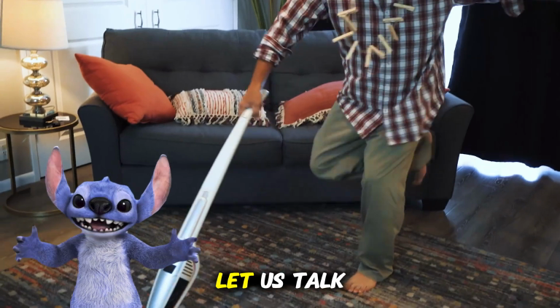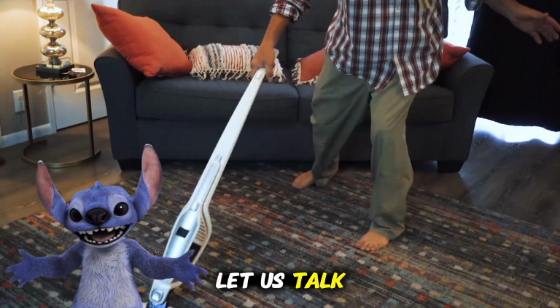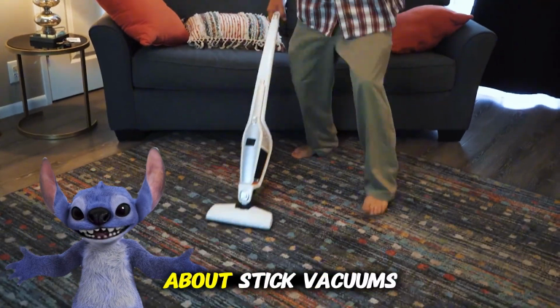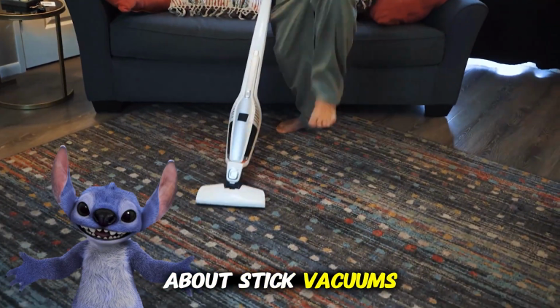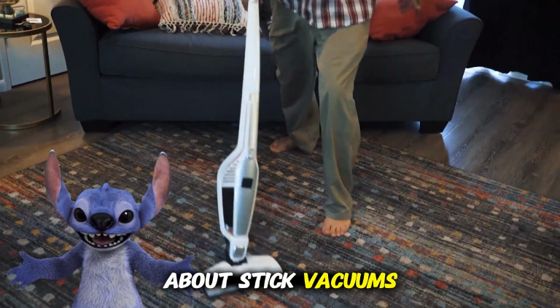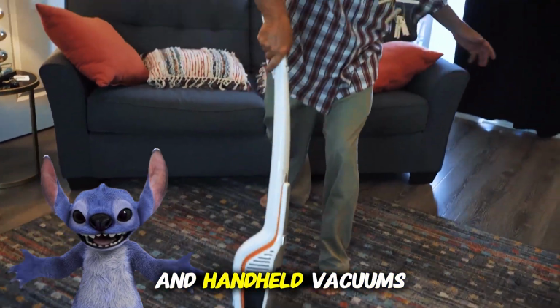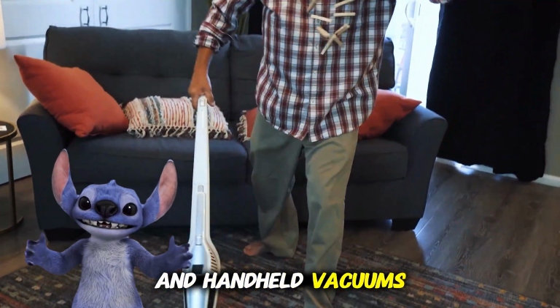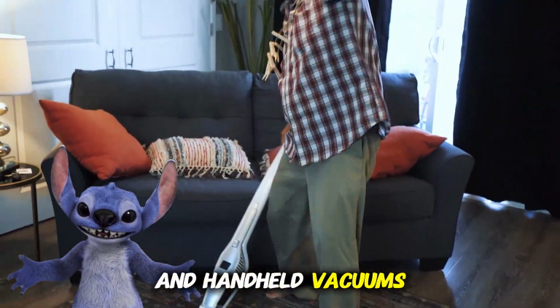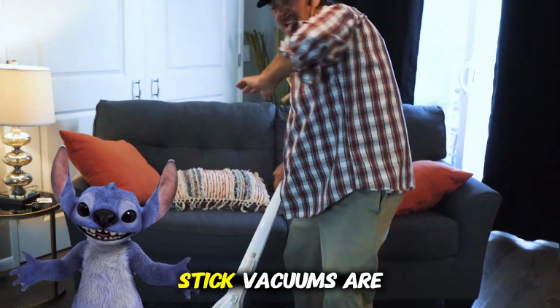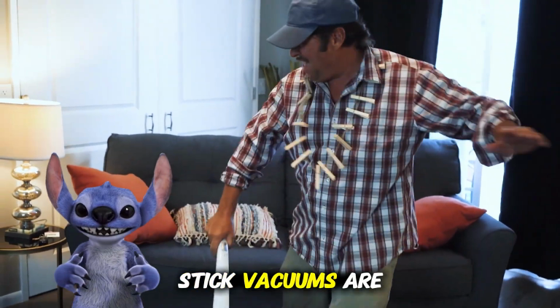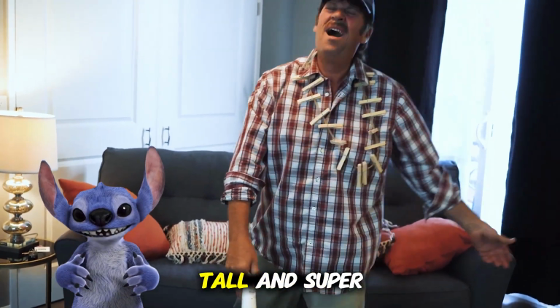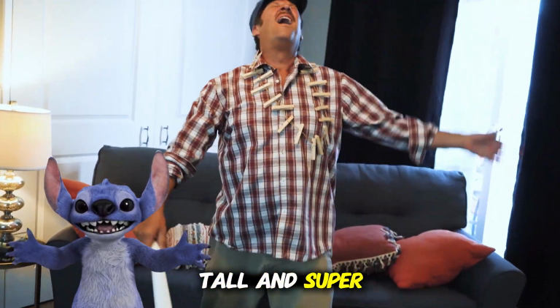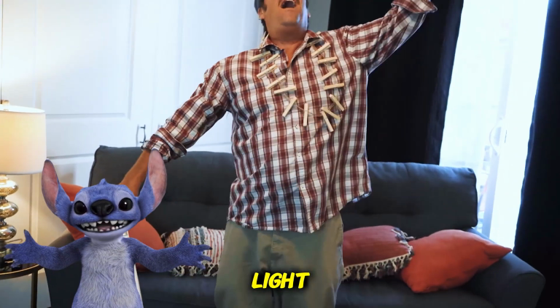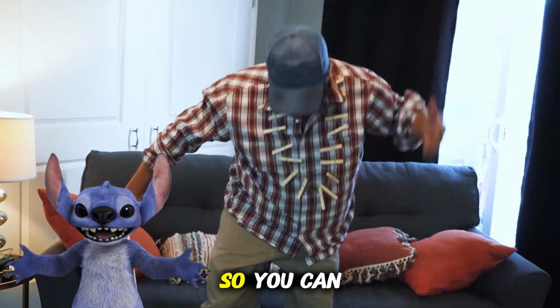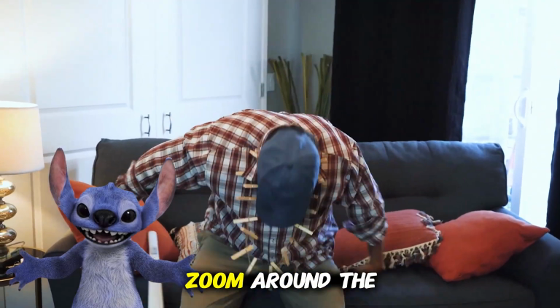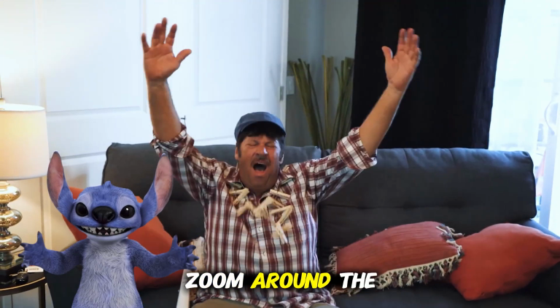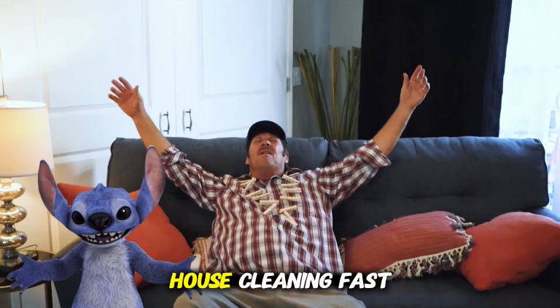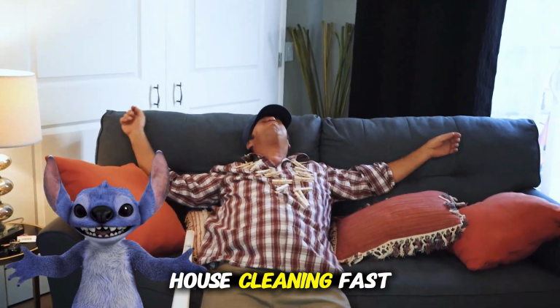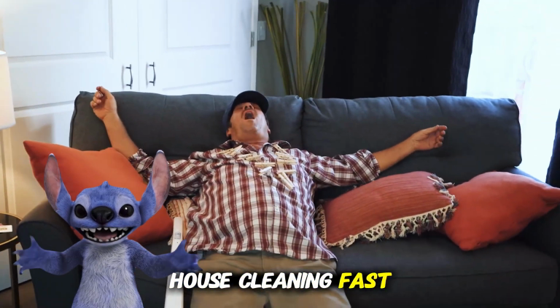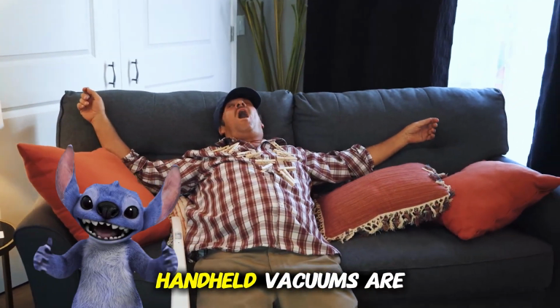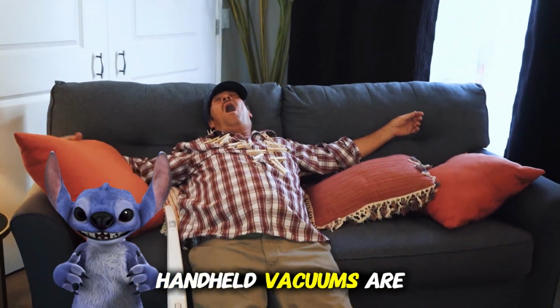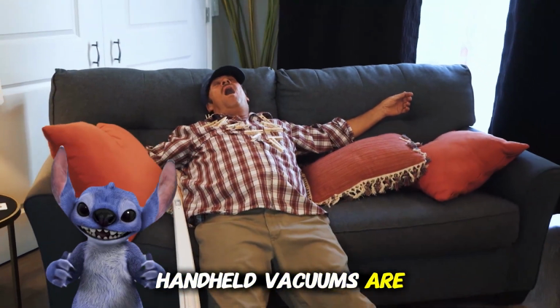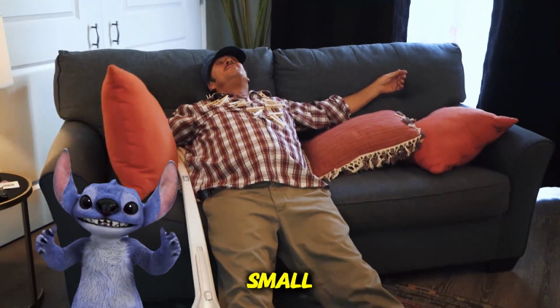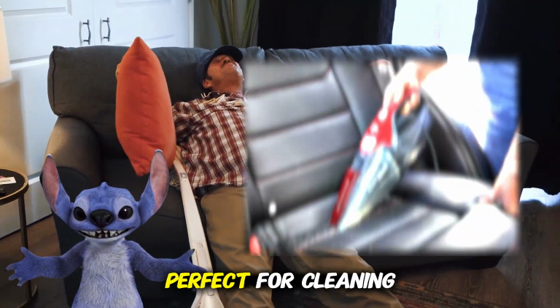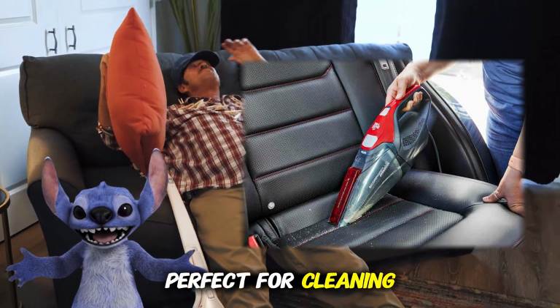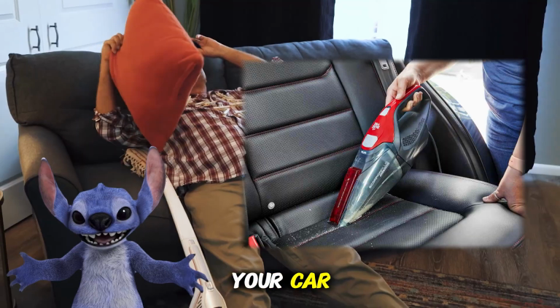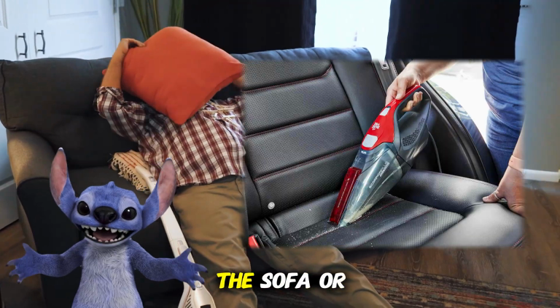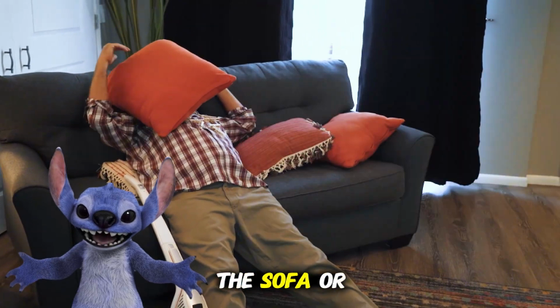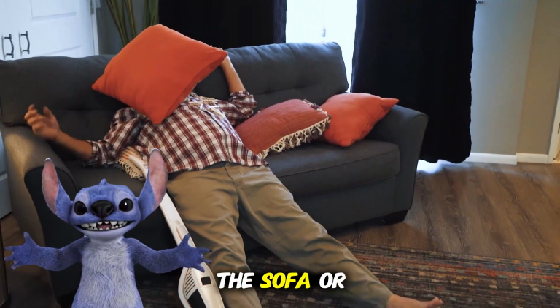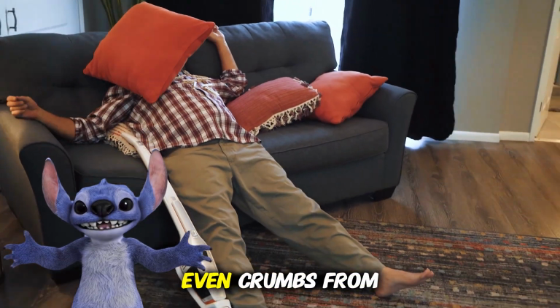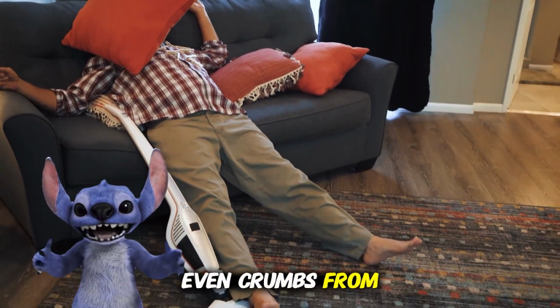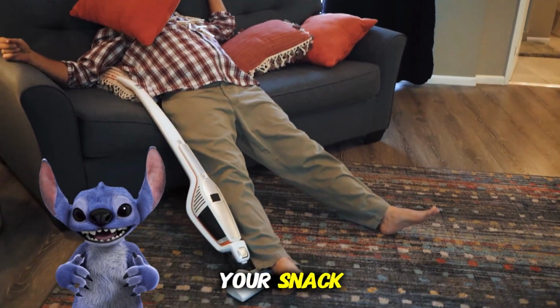Let us talk about stick vacuums and handheld vacuums. Stick vacuums are tall and super light, so you can zoom around the house cleaning fast. Handheld vacuums are small, perfect for cleaning your car, the sofa, or even crumbs from your snack.